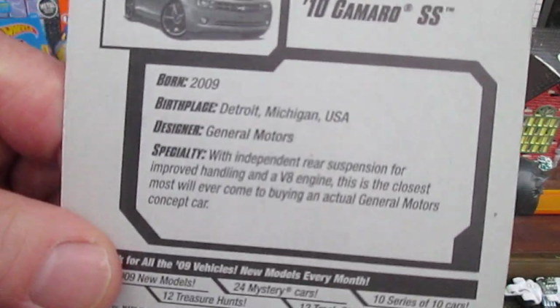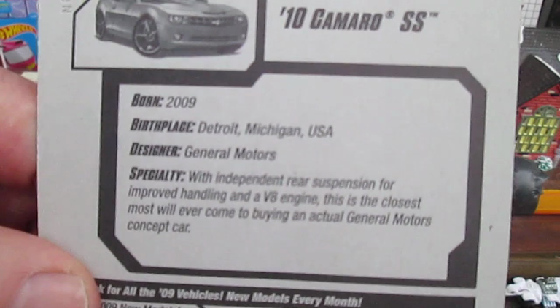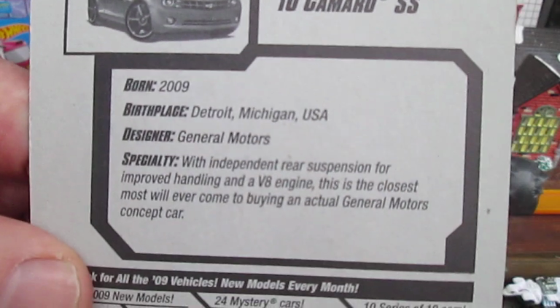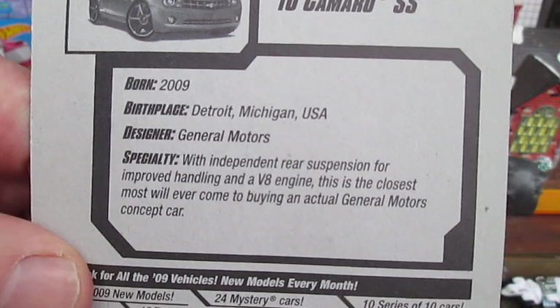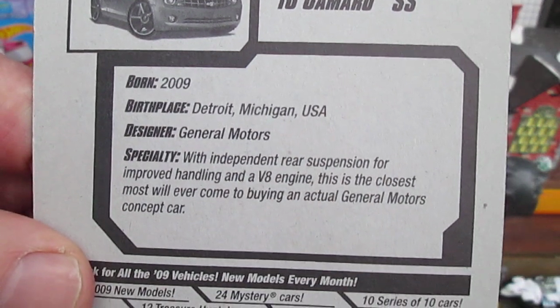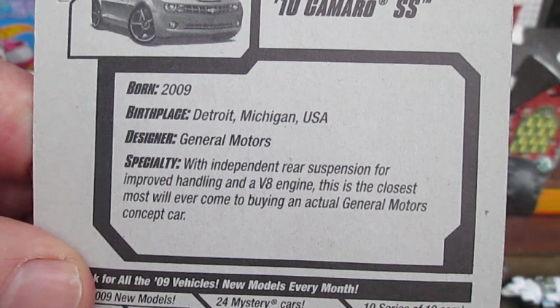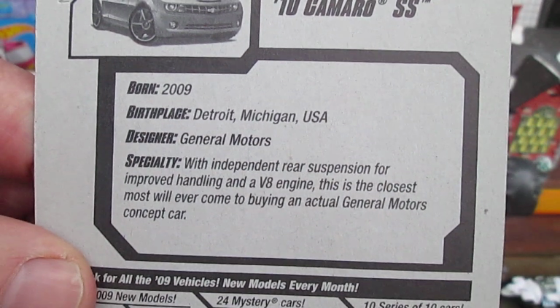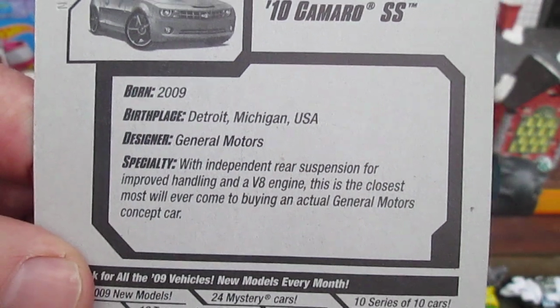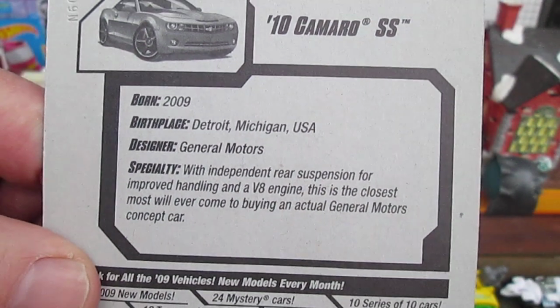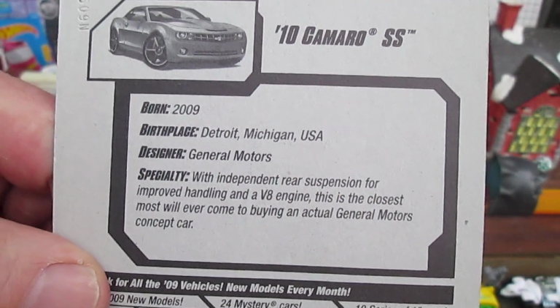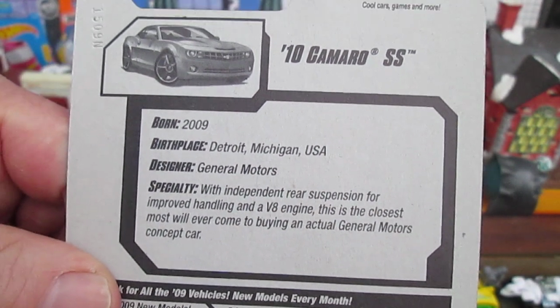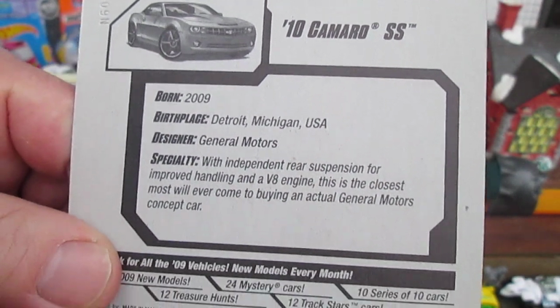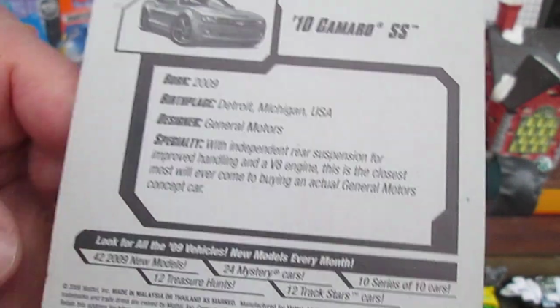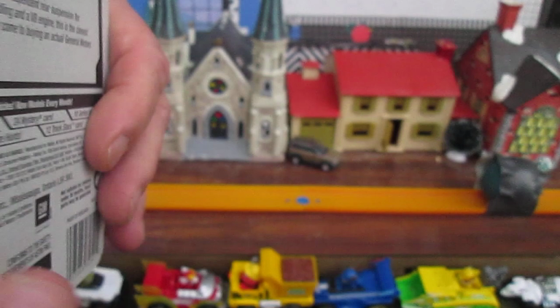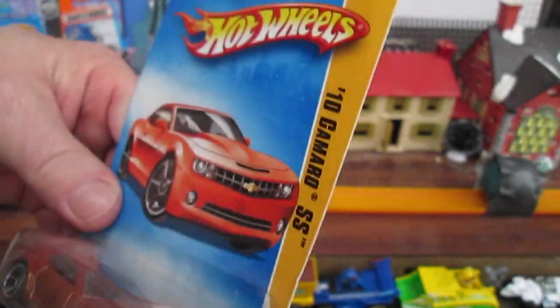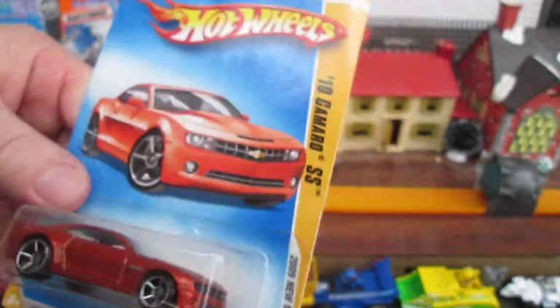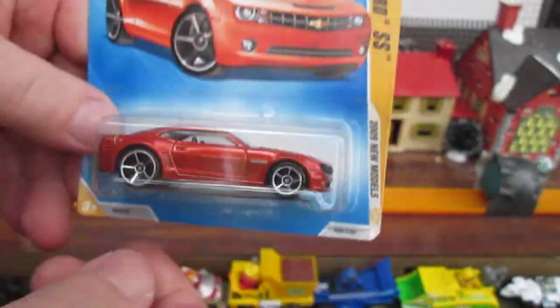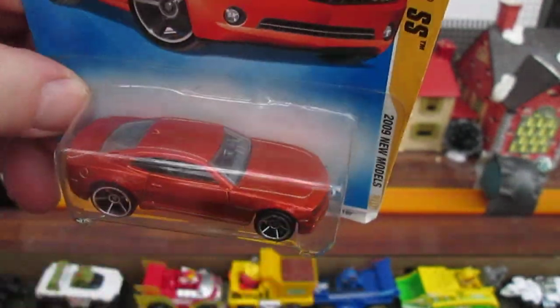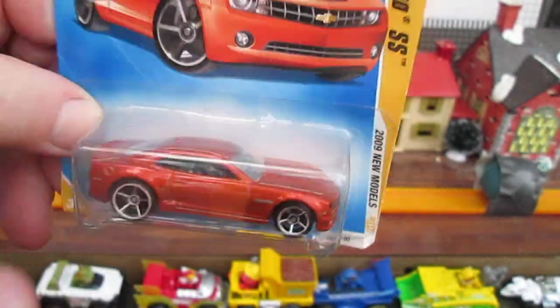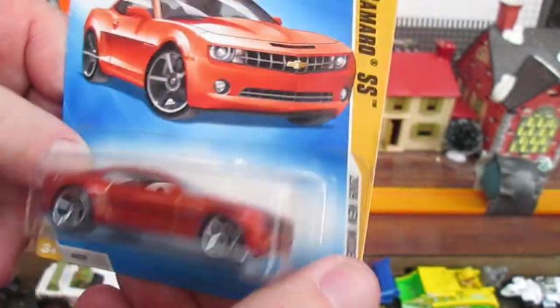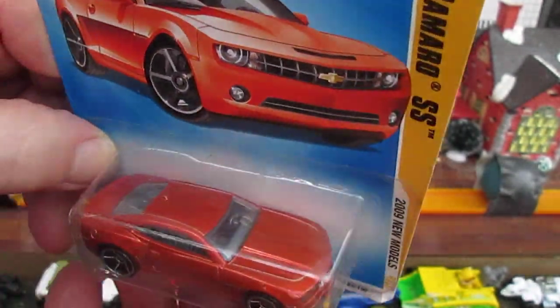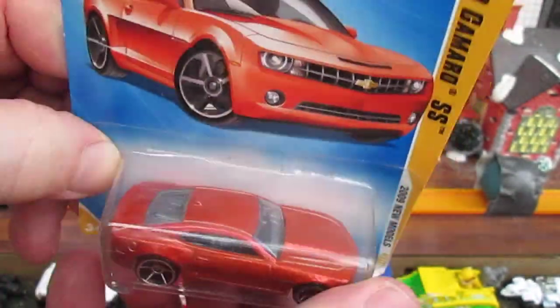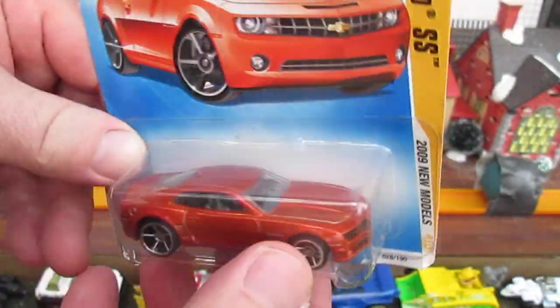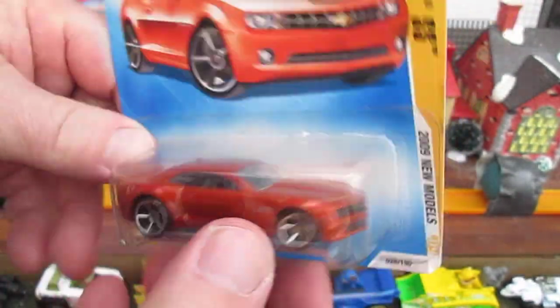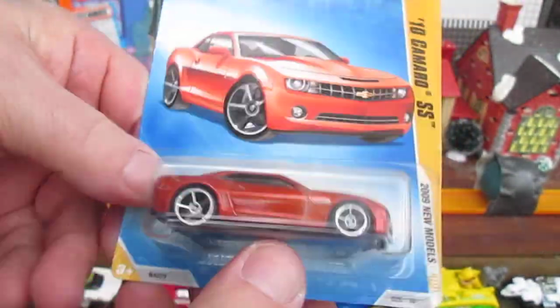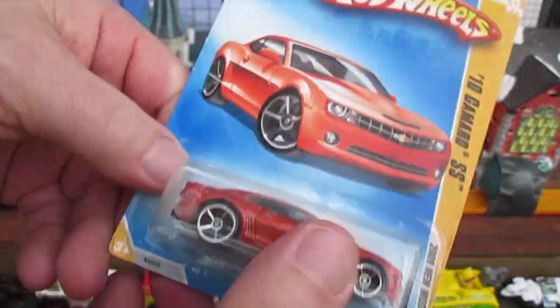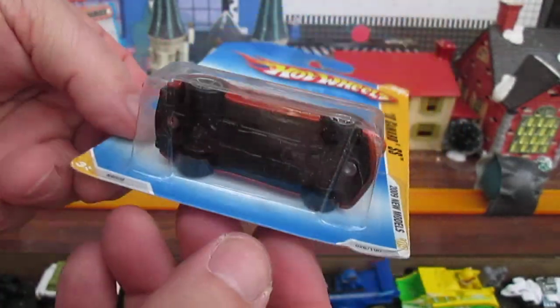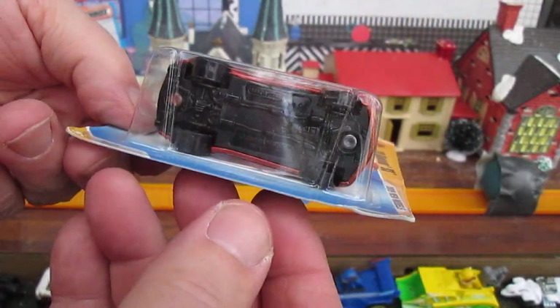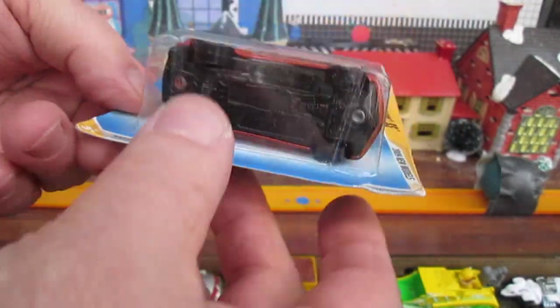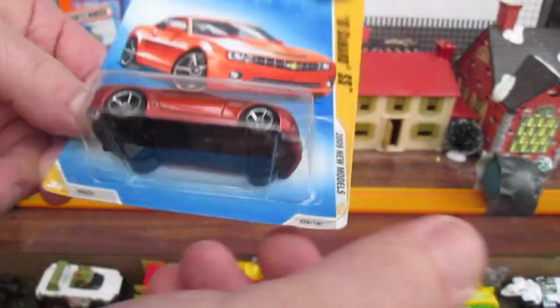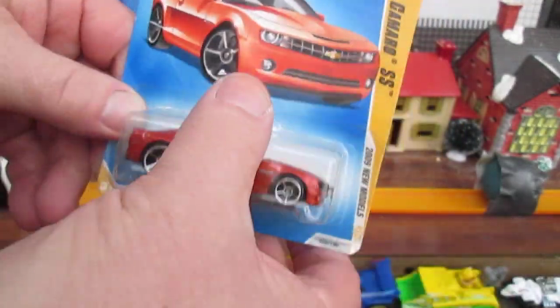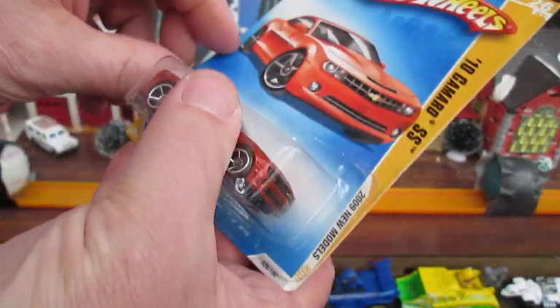Some cool stuff about the 2009 Chevy 2010 Camaro SS. I'm really loving this color. Oh, it's got speakers in the back too — this is great. Ready to get it open? Yes, here we go.